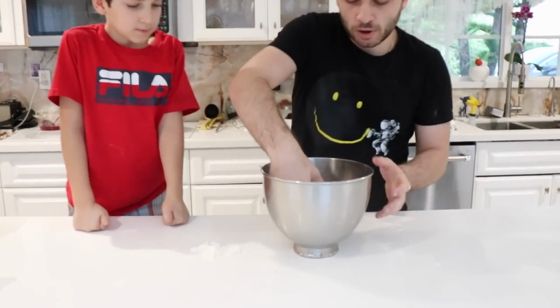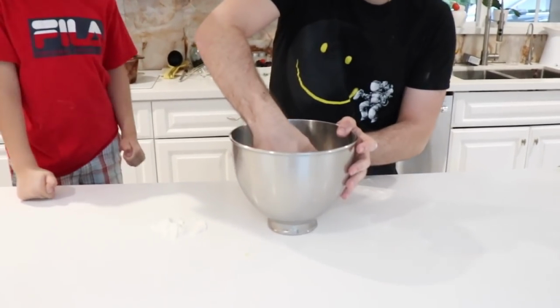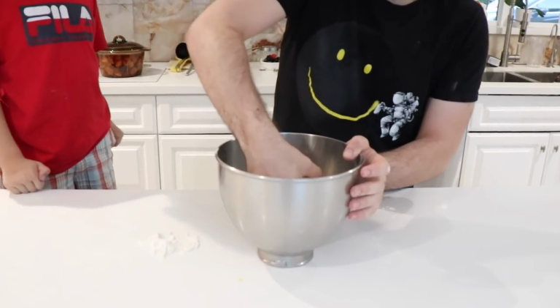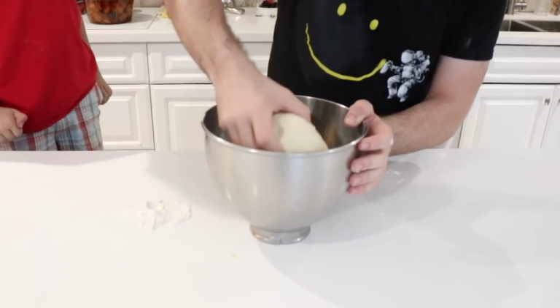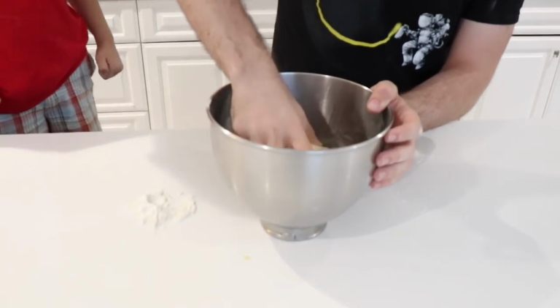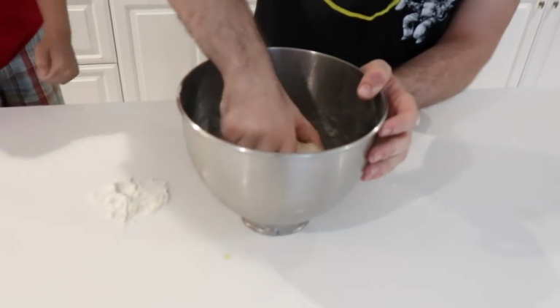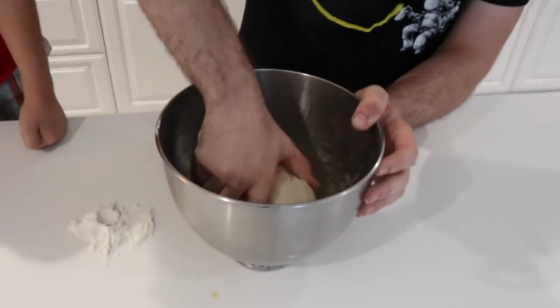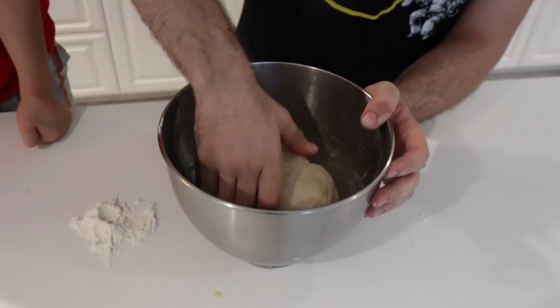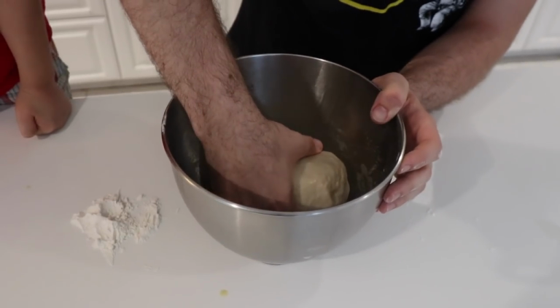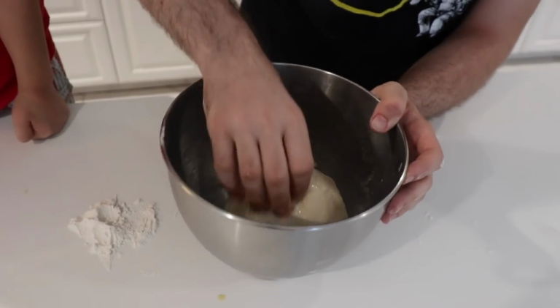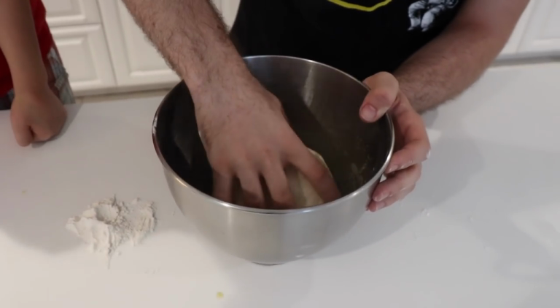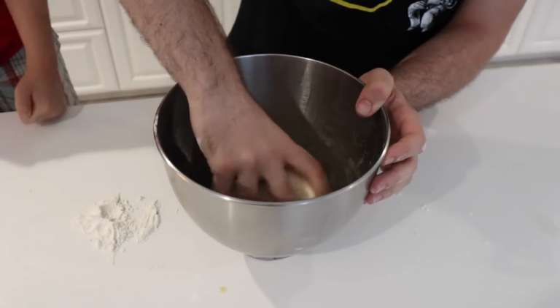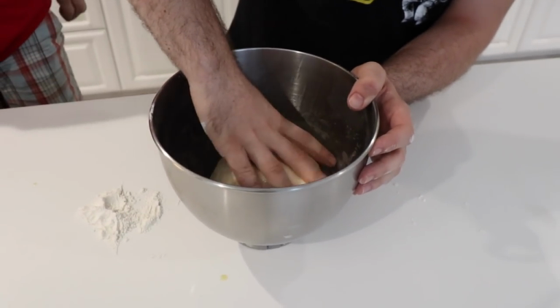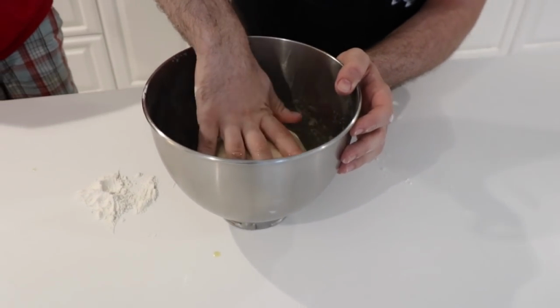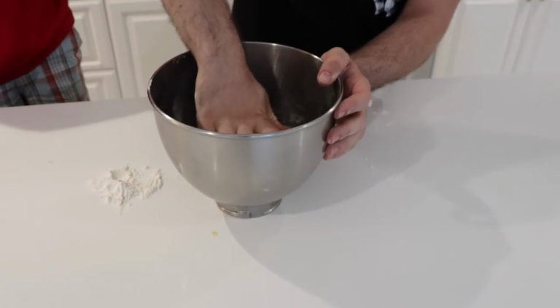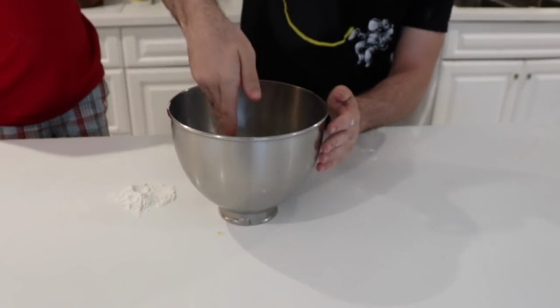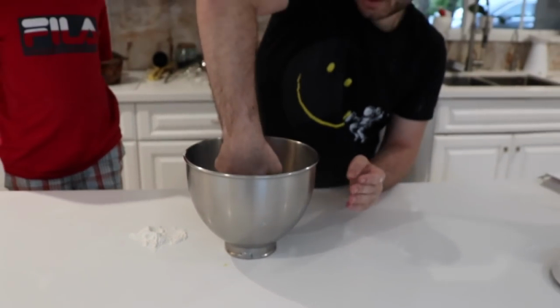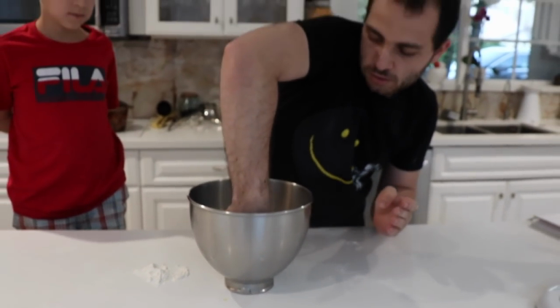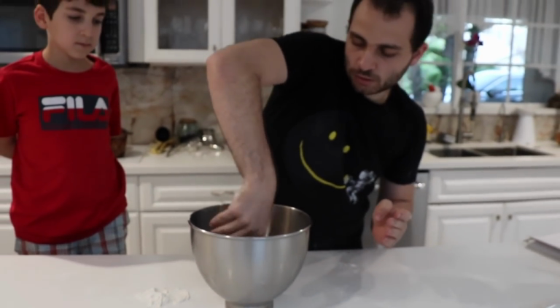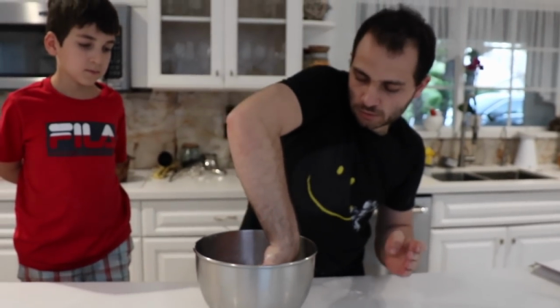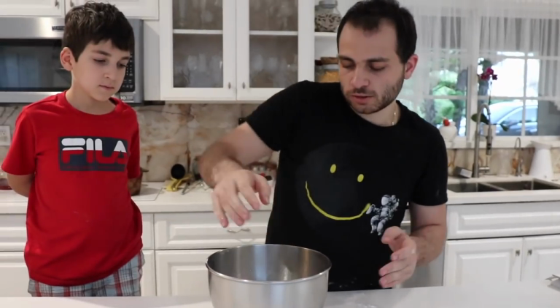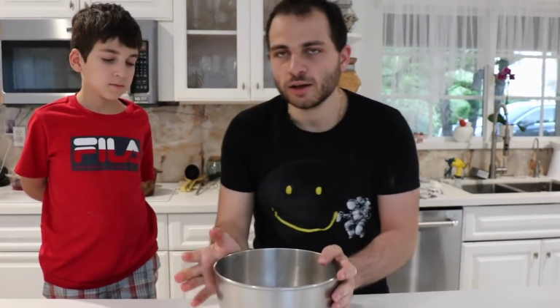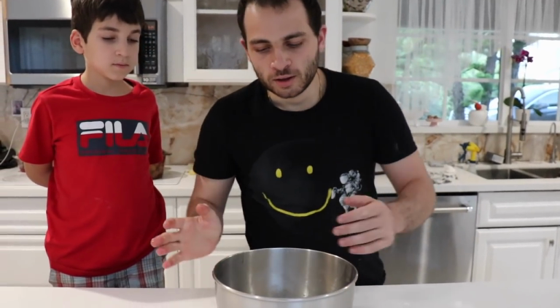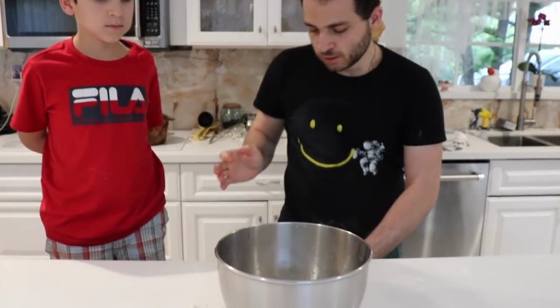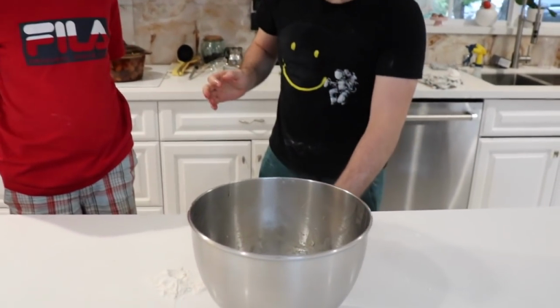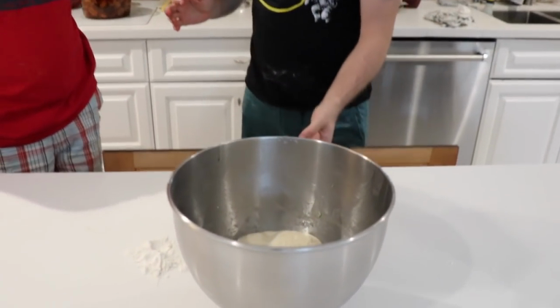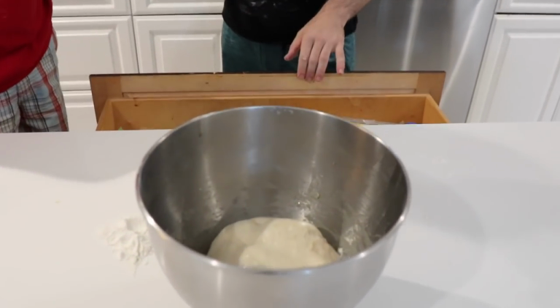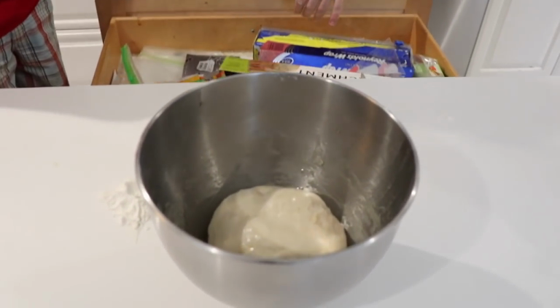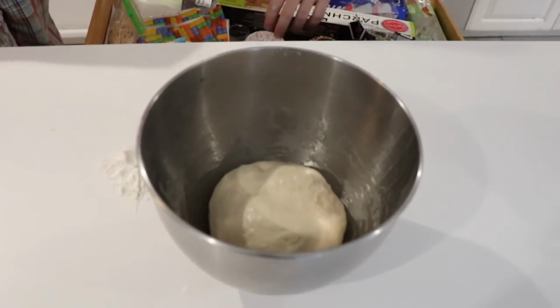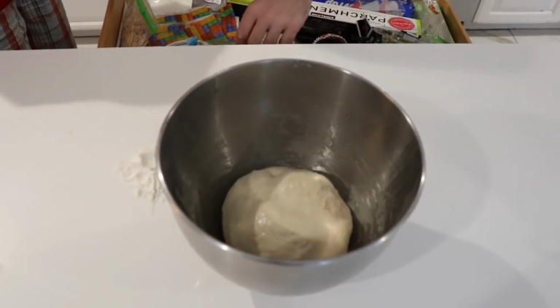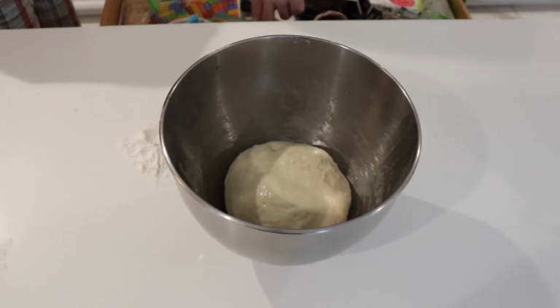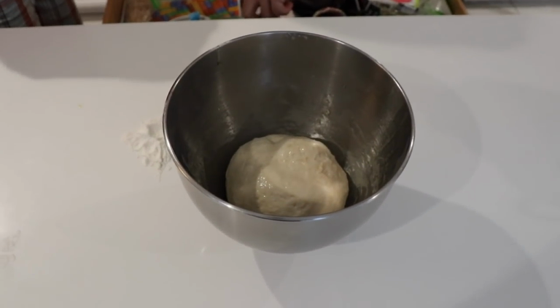Our mom said whenever you do it, it's good to oil the top first, then flip it, and then cross. Now we'll put the net over it and get the dough that we already made.